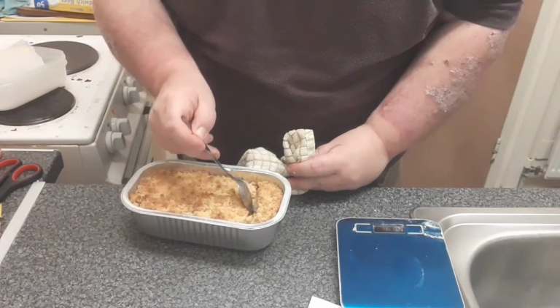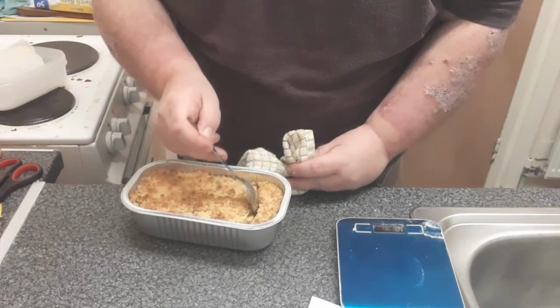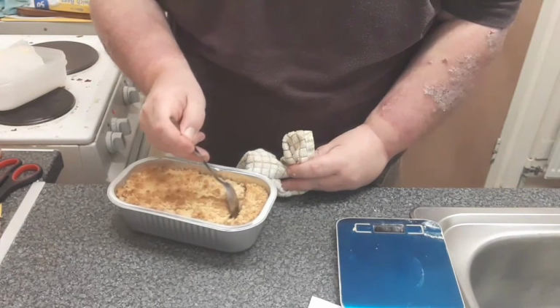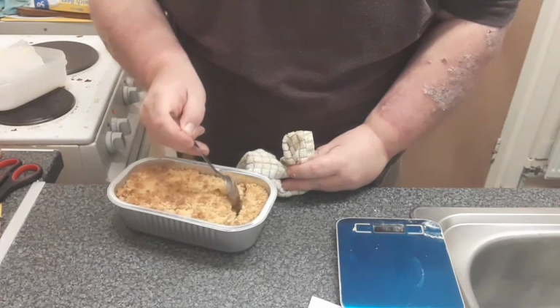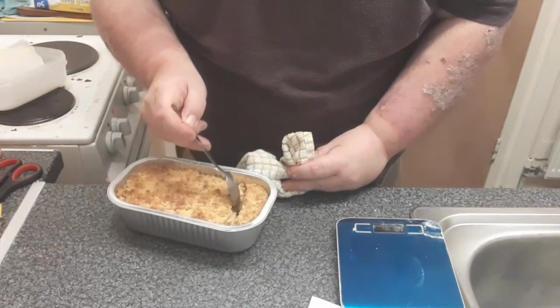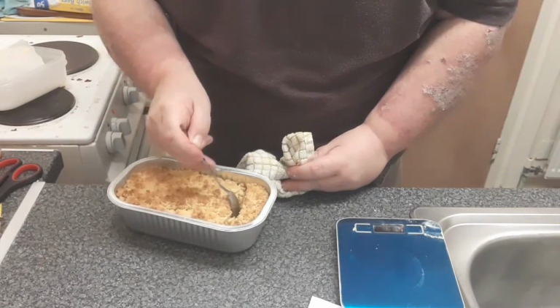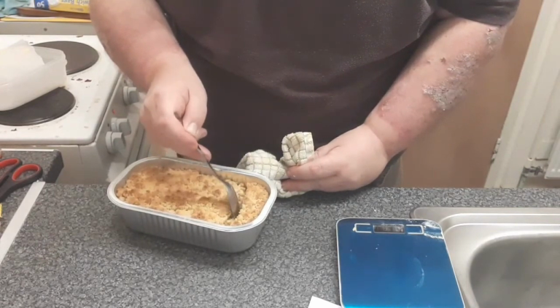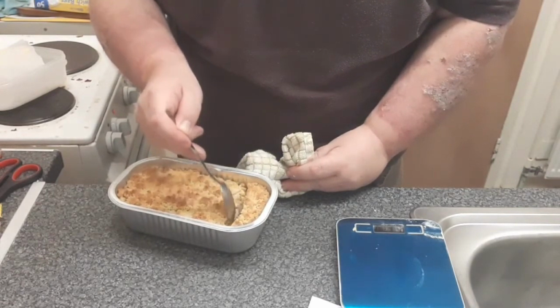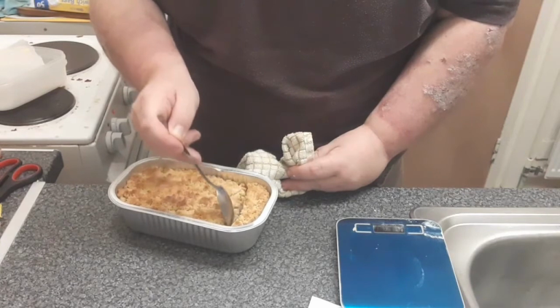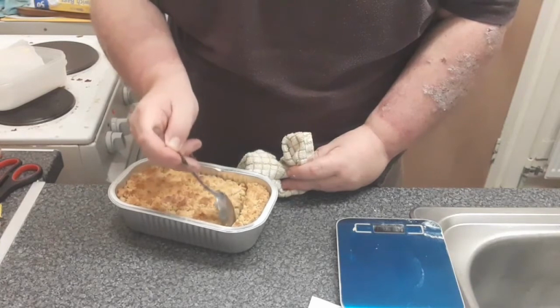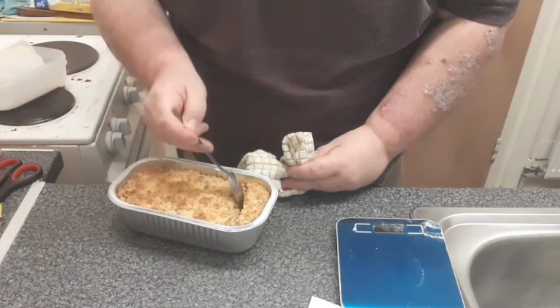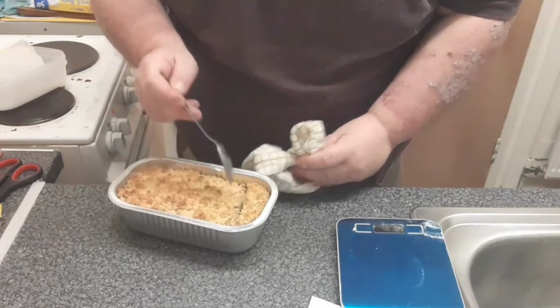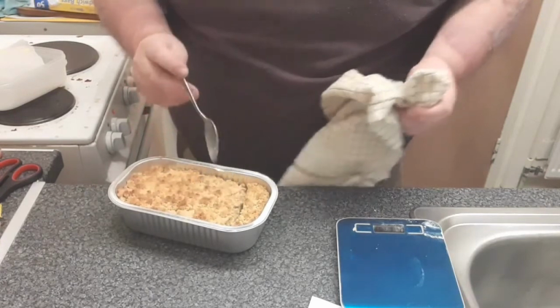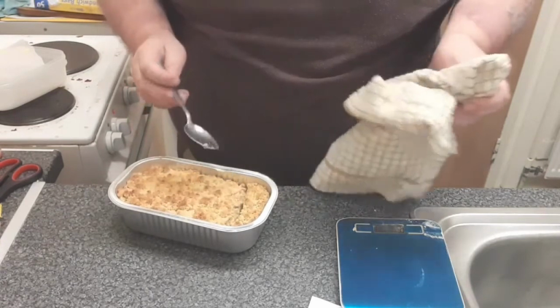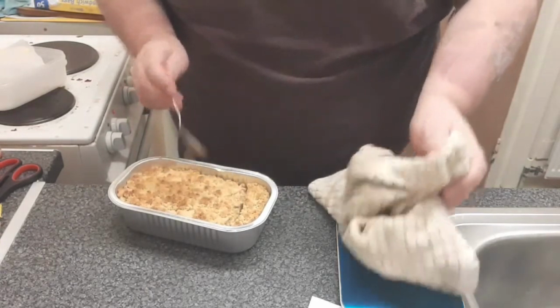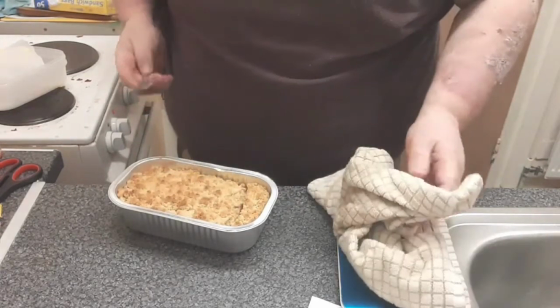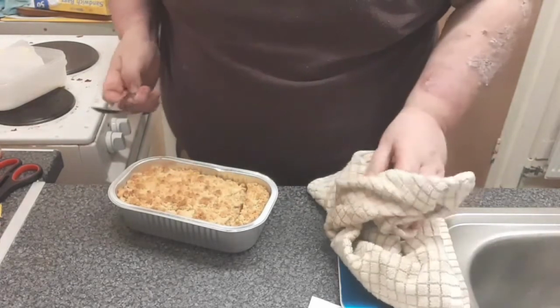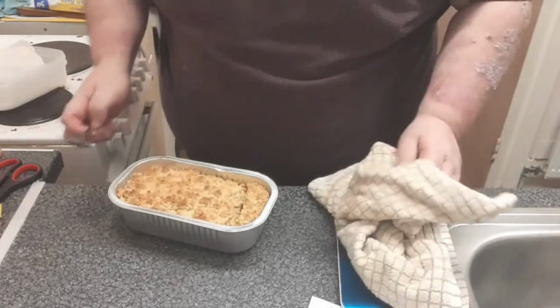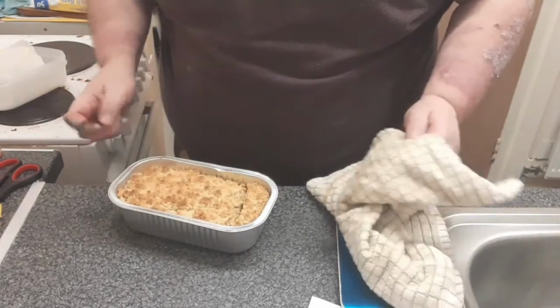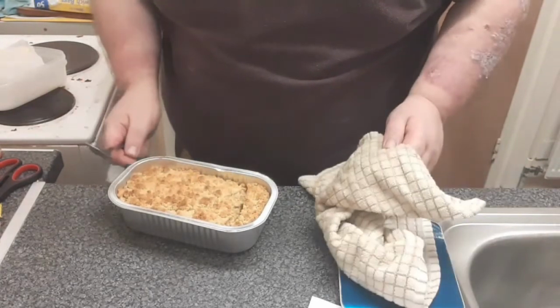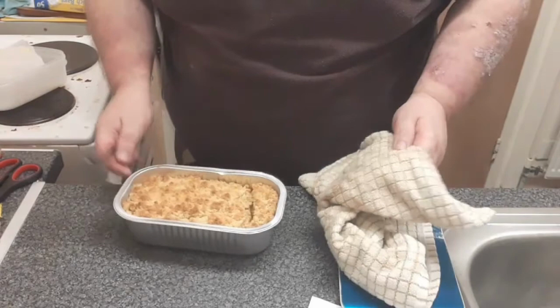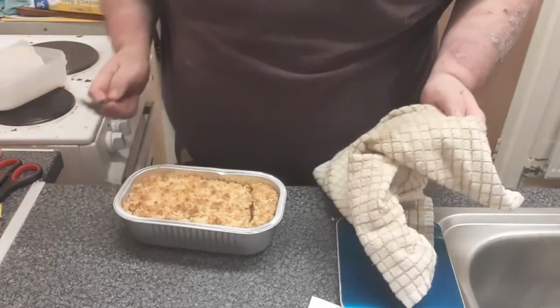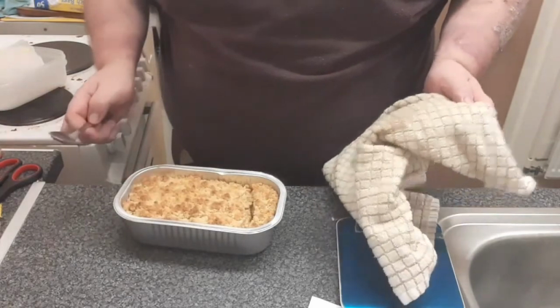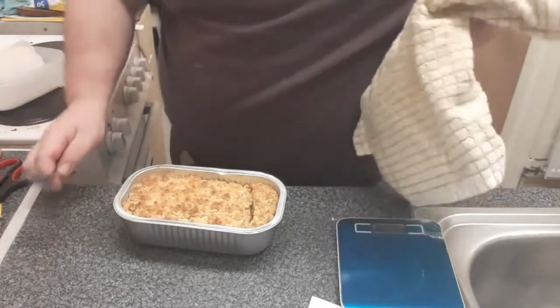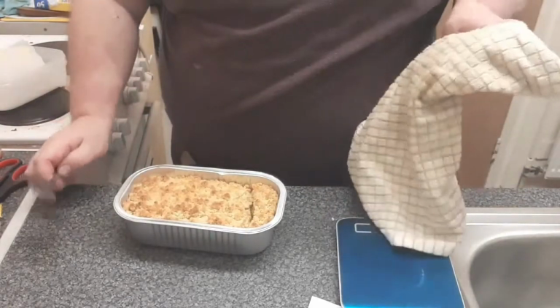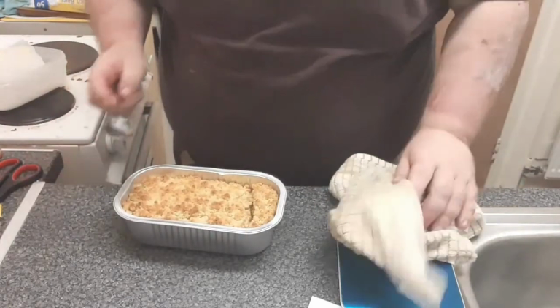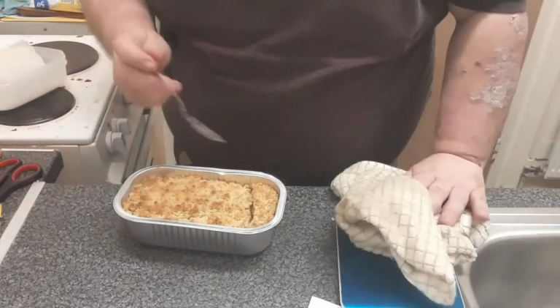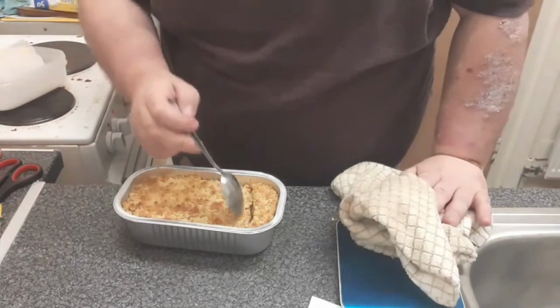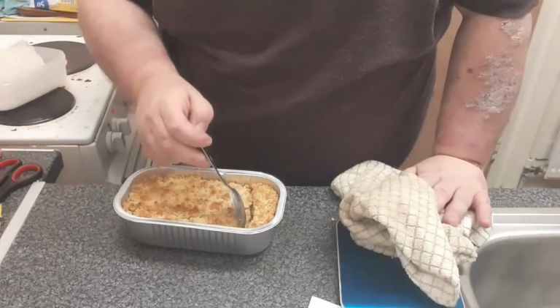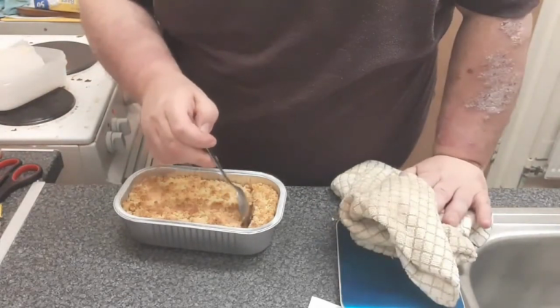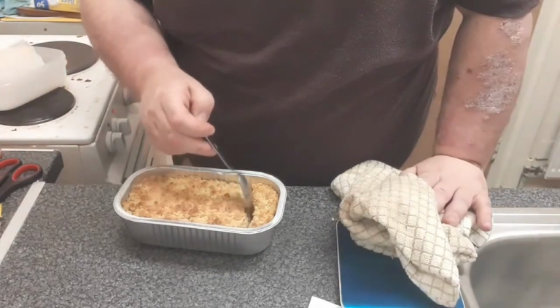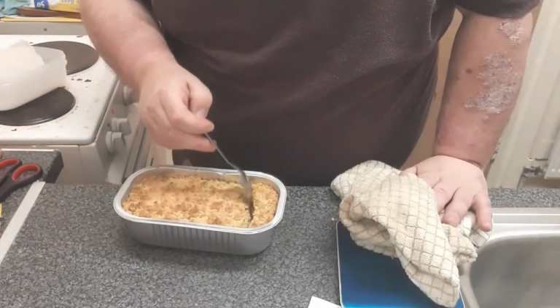That's crisp, crumbling right down to the bottom. Whether you take it with ice cream, with cream, or with custard, this is going to be a rare treat.